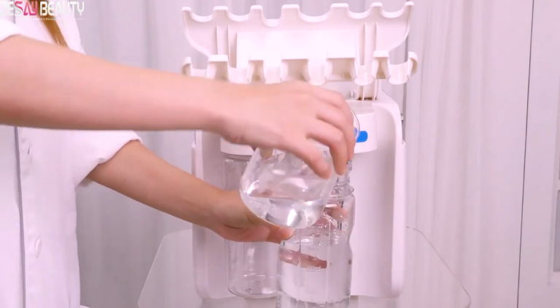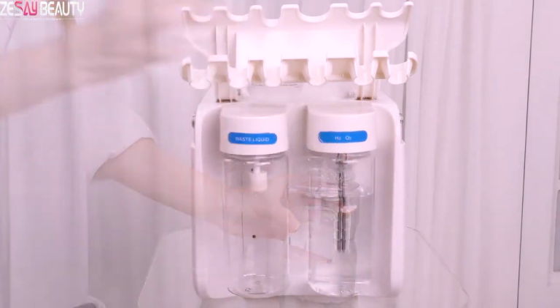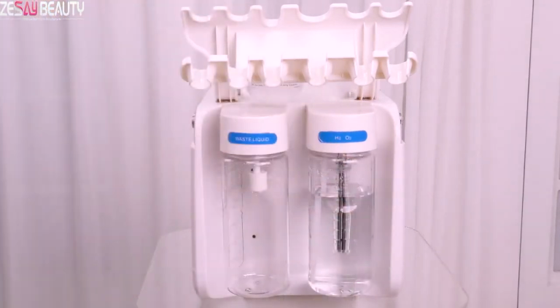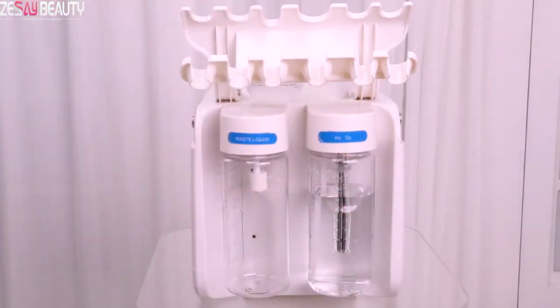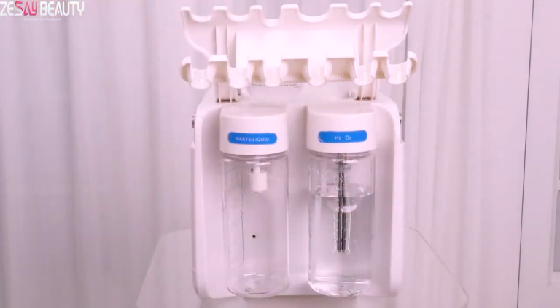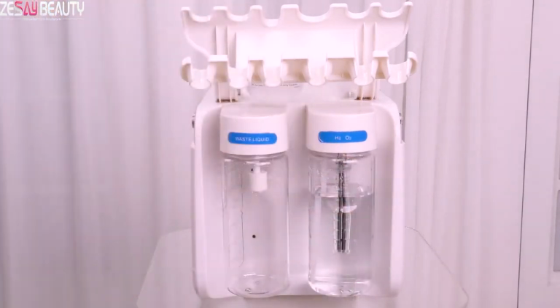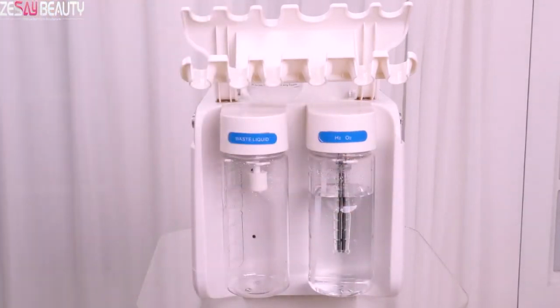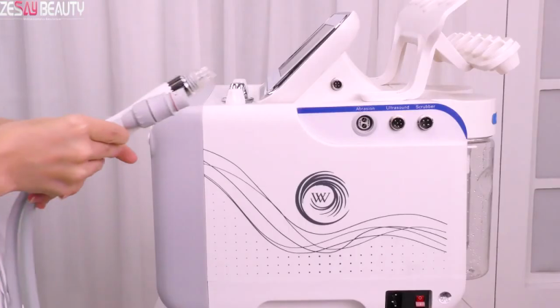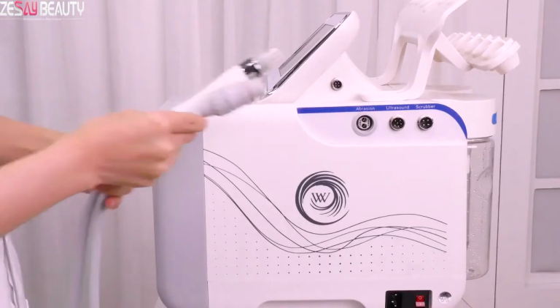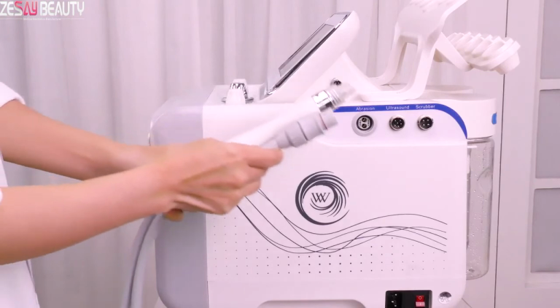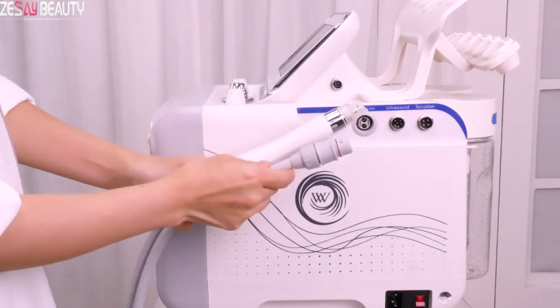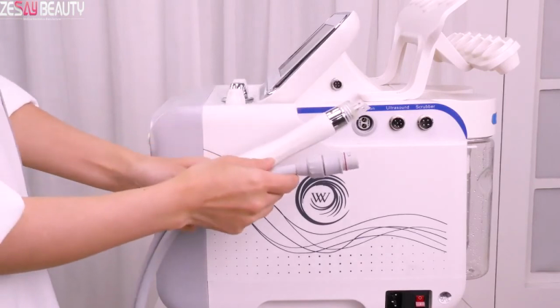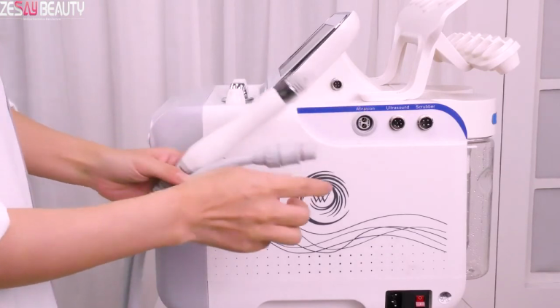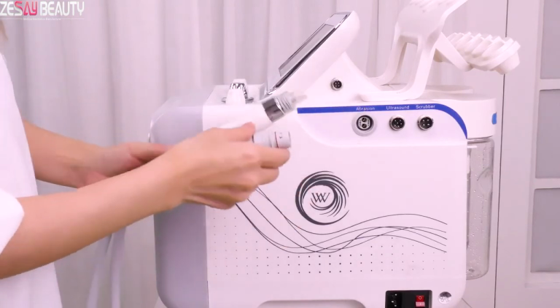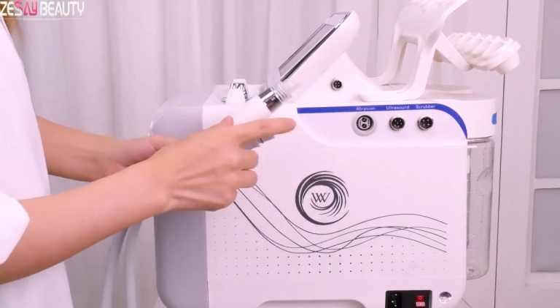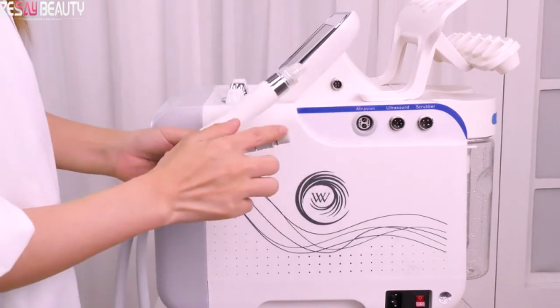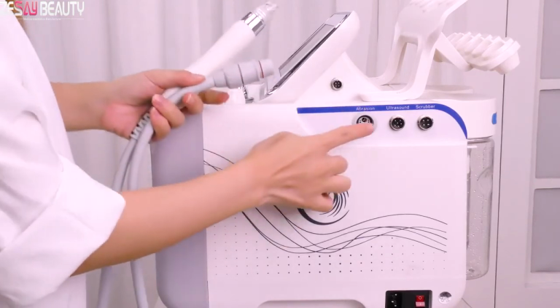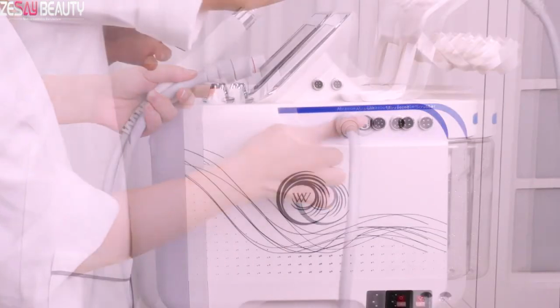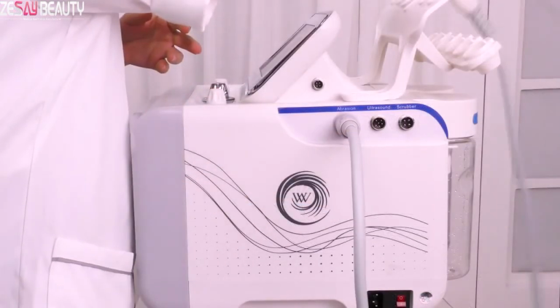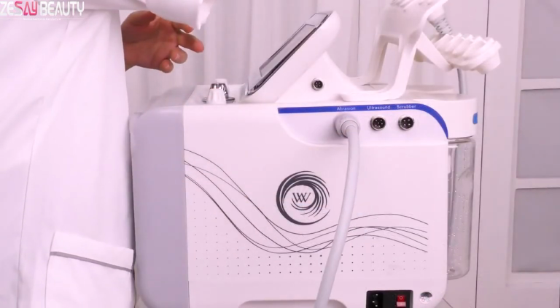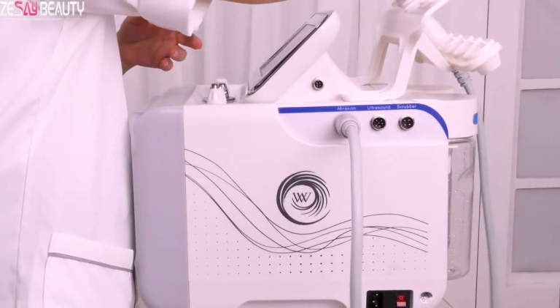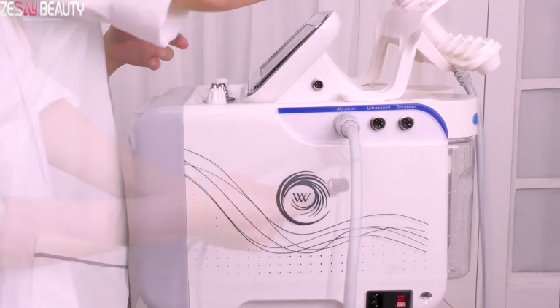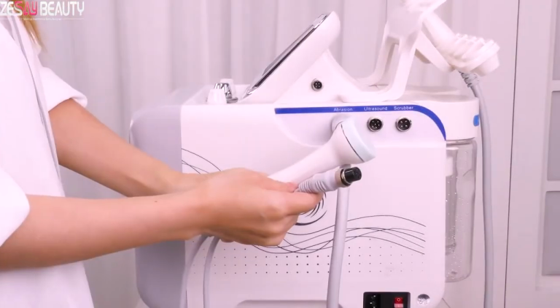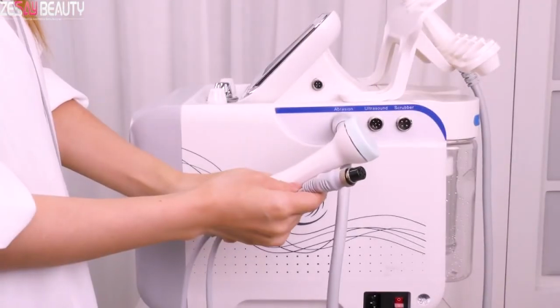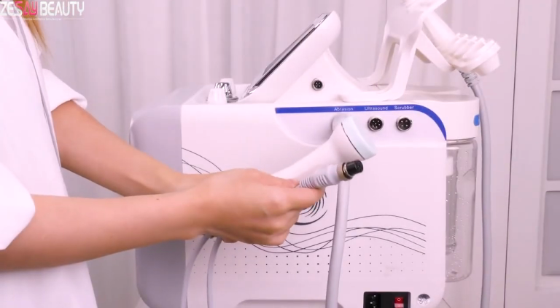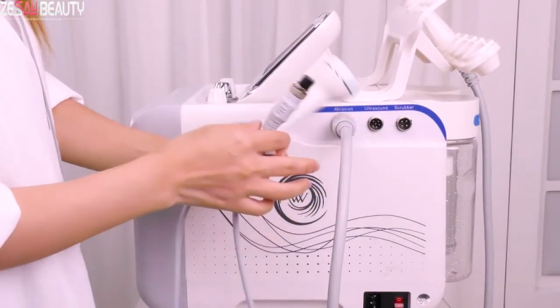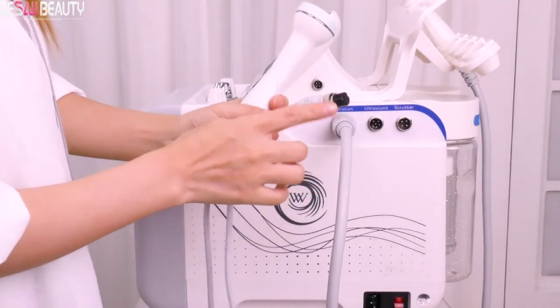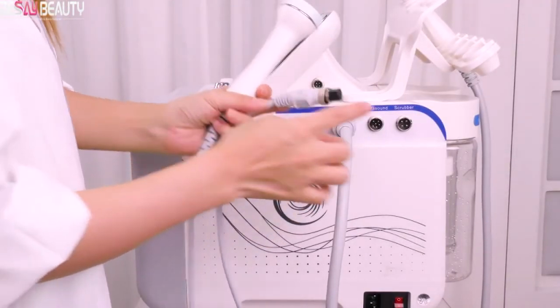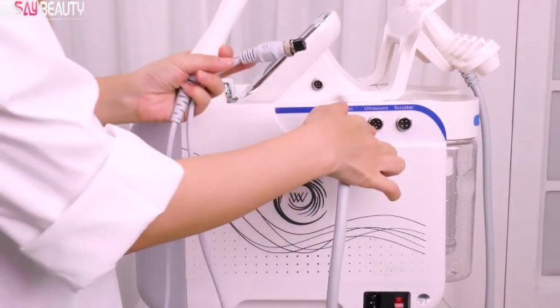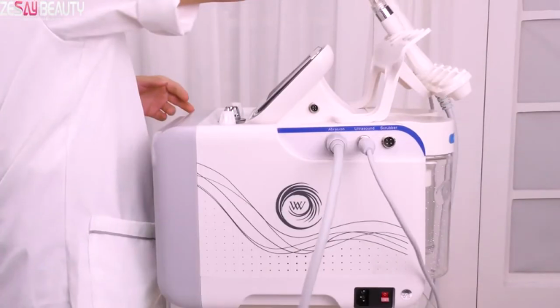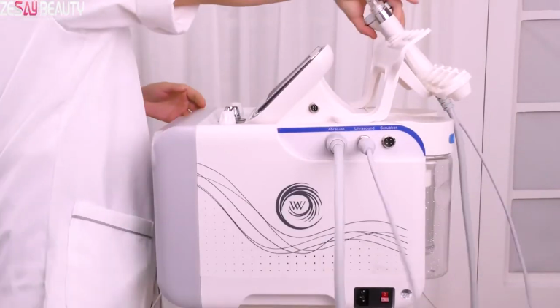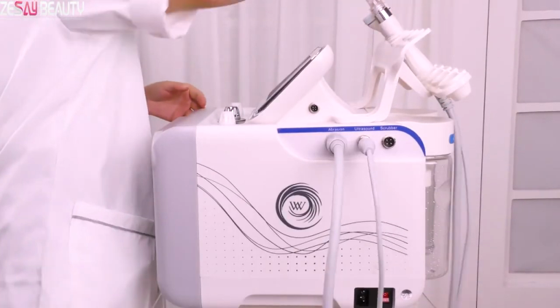The third step, connect handles. On the side of the machine, connect with the hydrodermabrasion handle, ultrasonic handle, and skin scrubber handle.